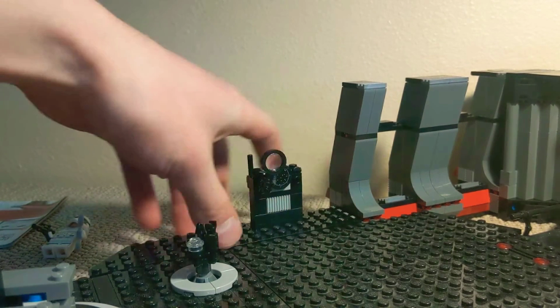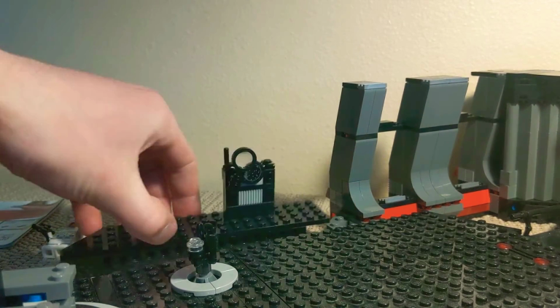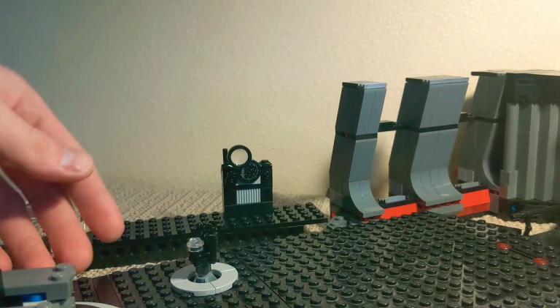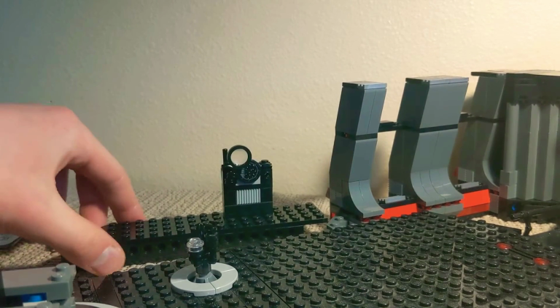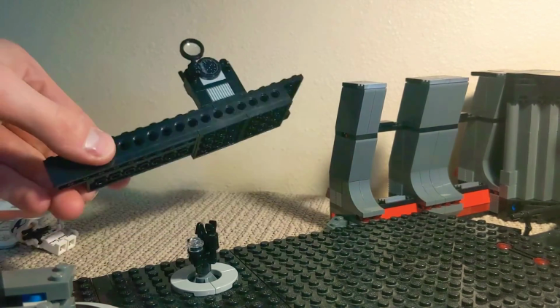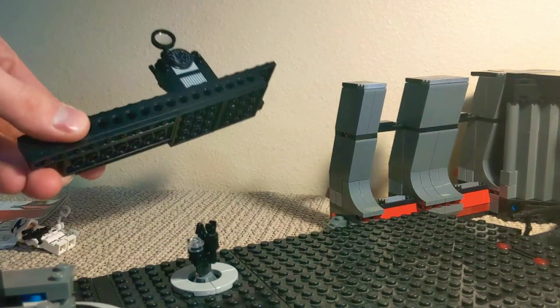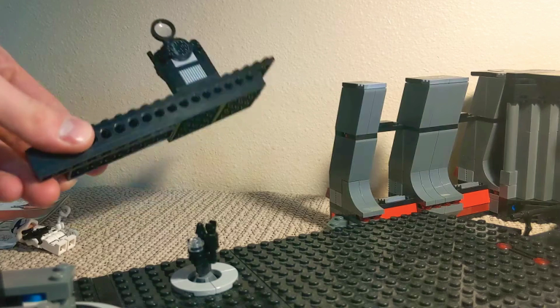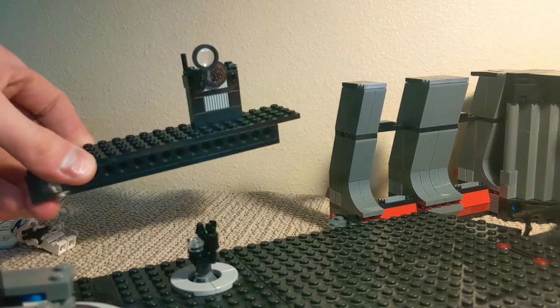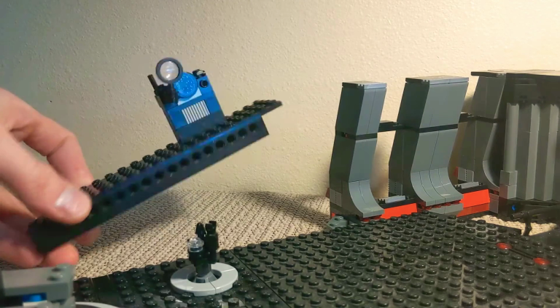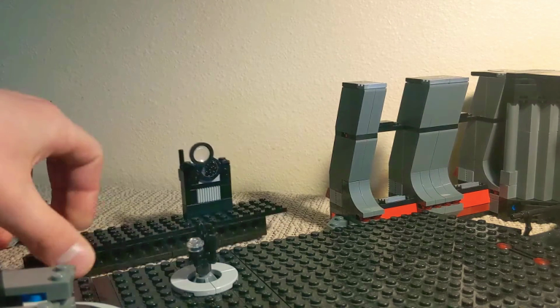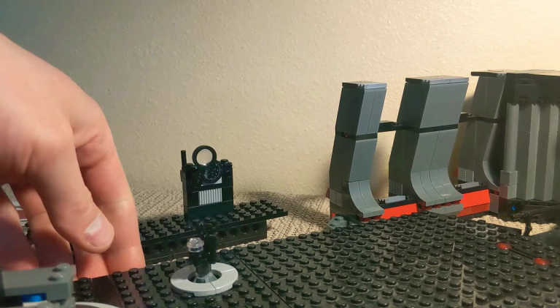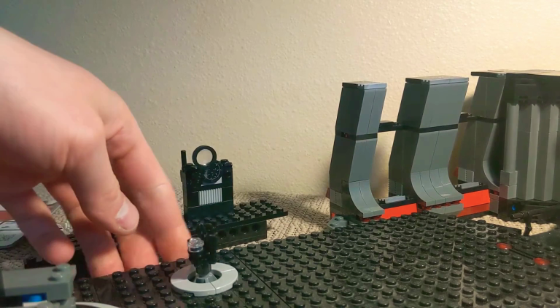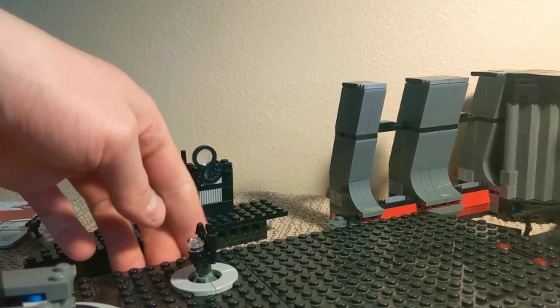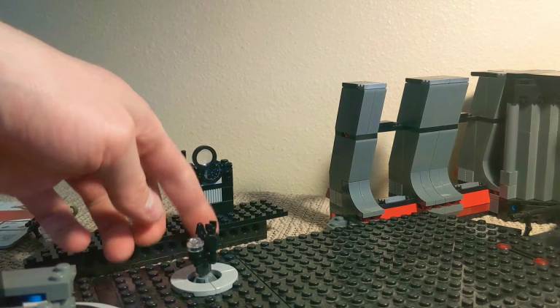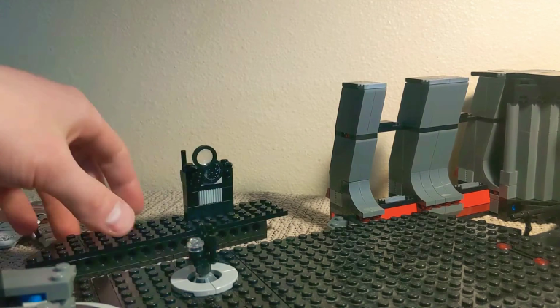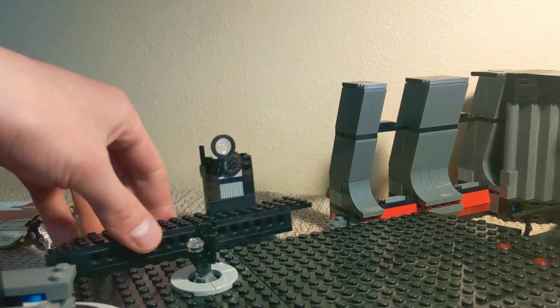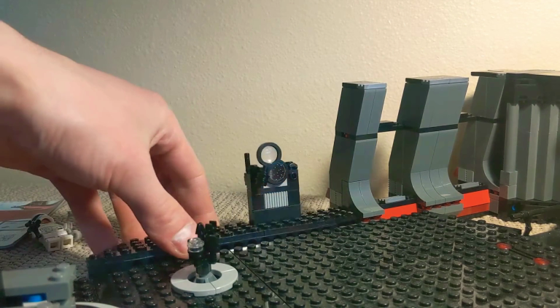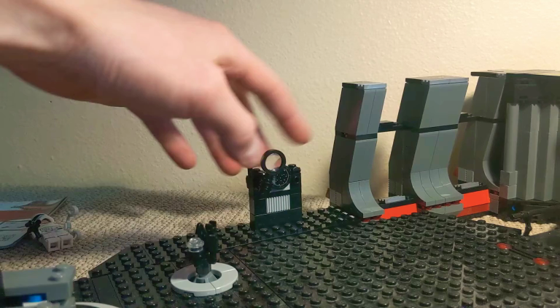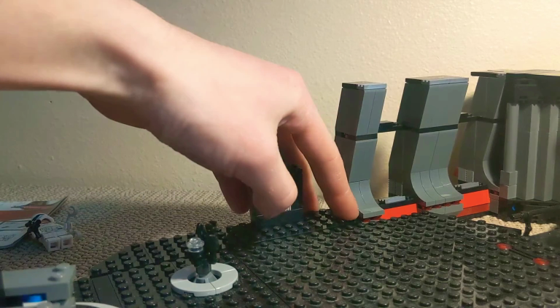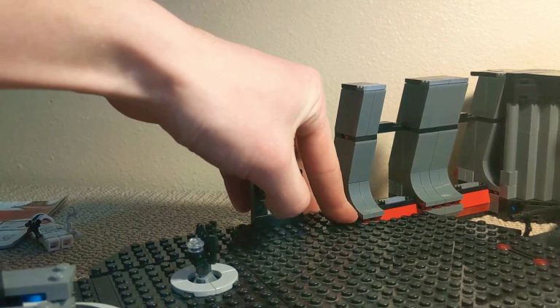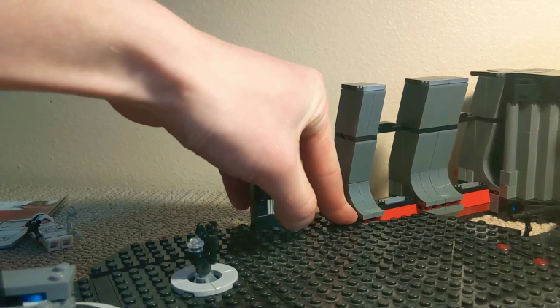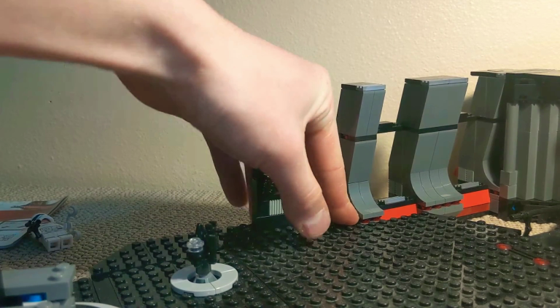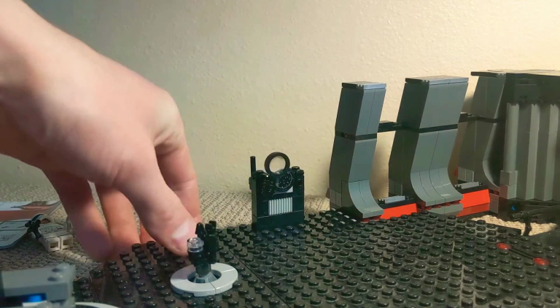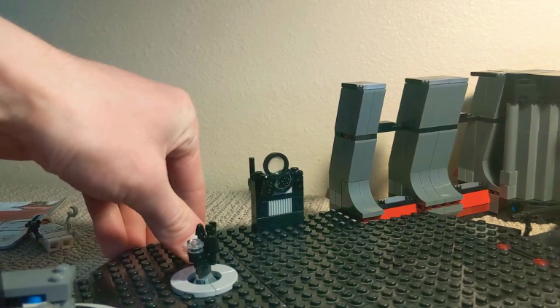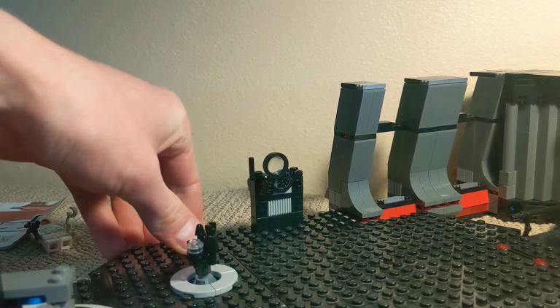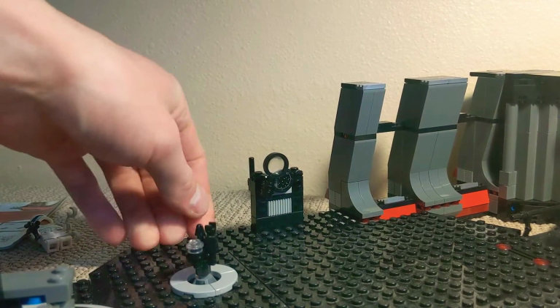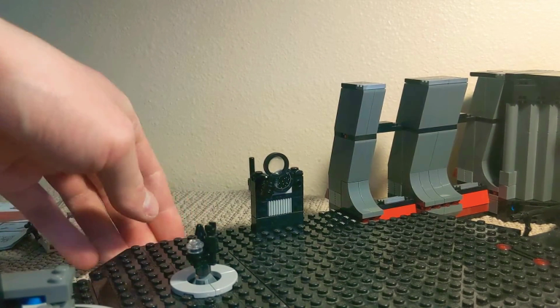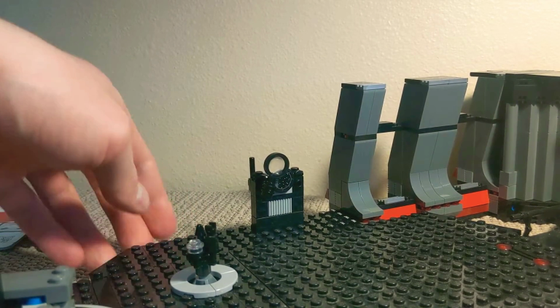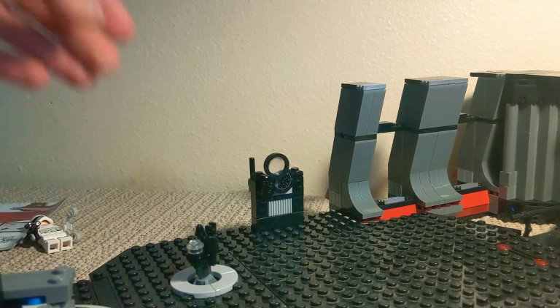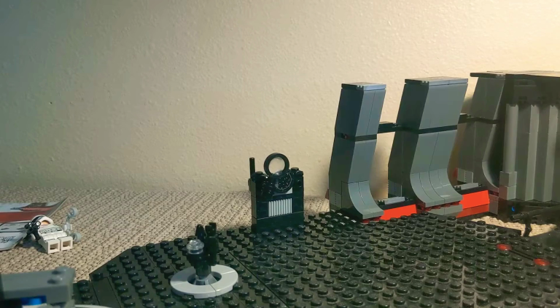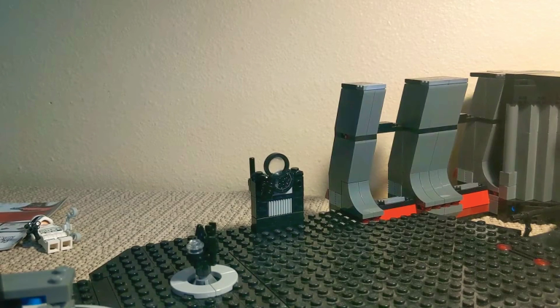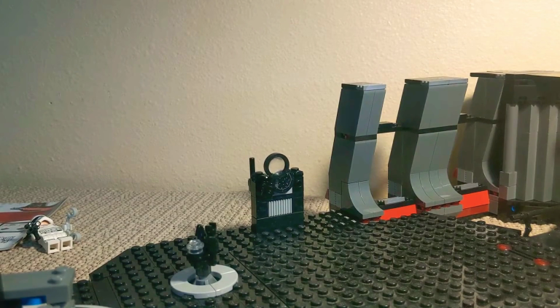Instead of having regular black Technic pins, you just get a few light gray studs, as you see on the other side. So when you push this down, all you have to do is just slide it up against it. And yeah, it works pretty well.